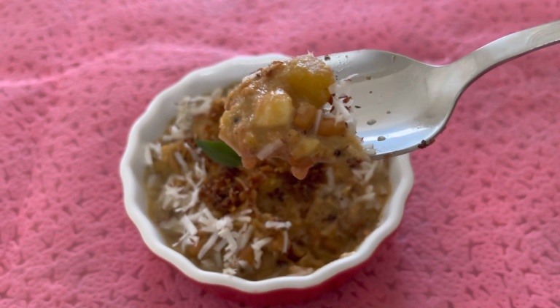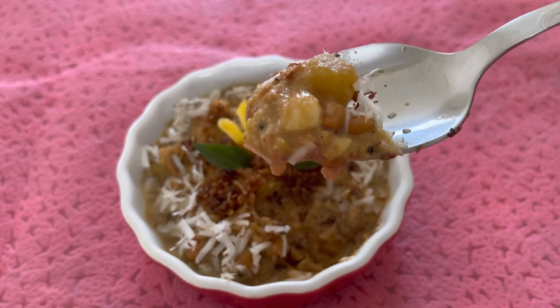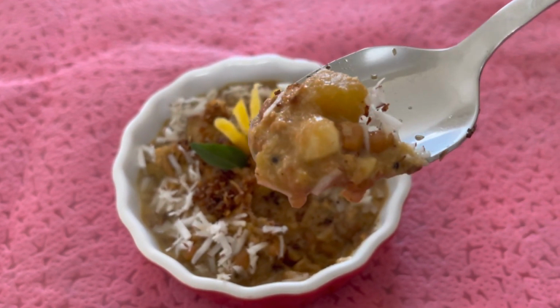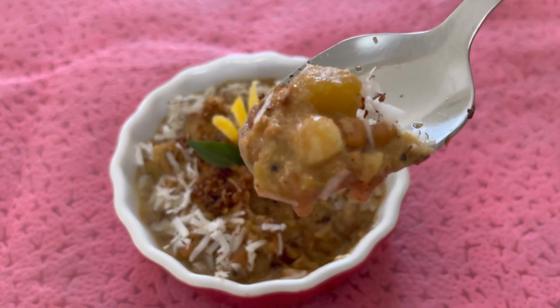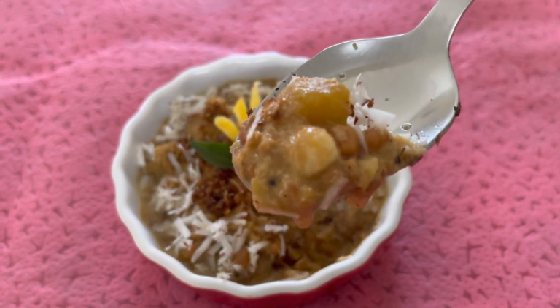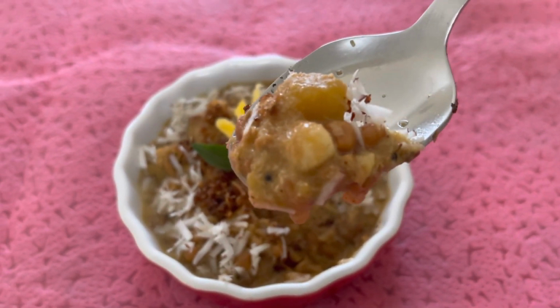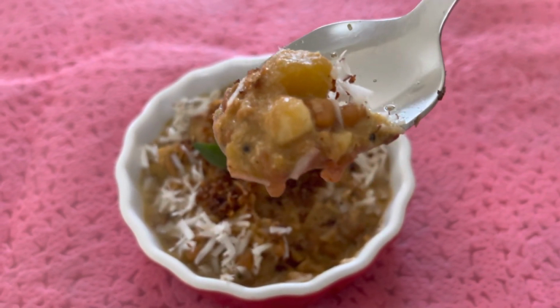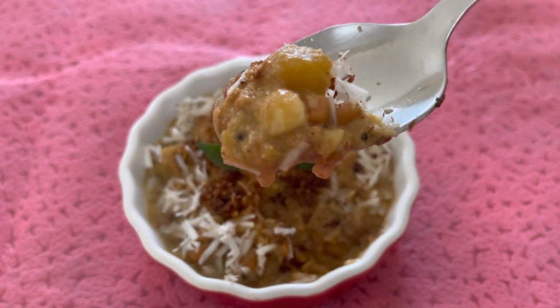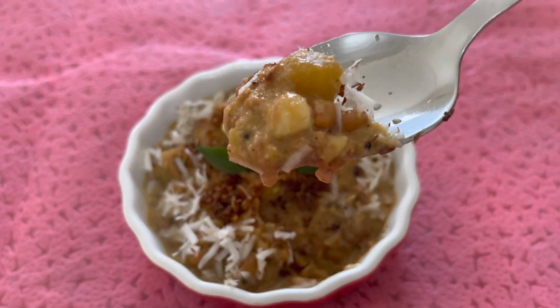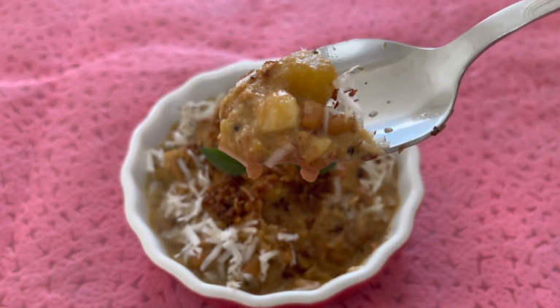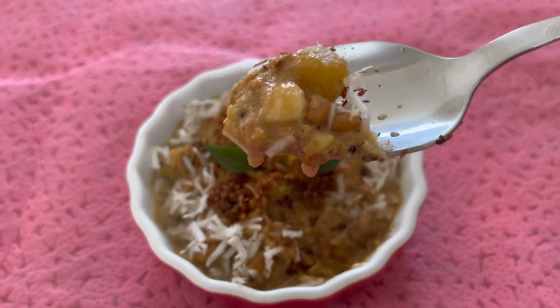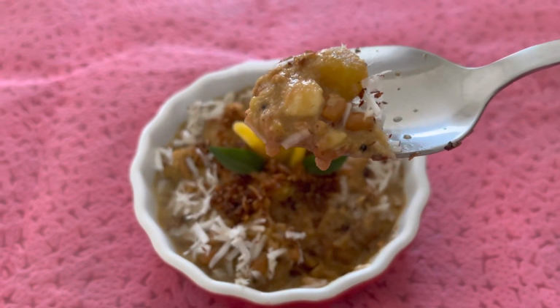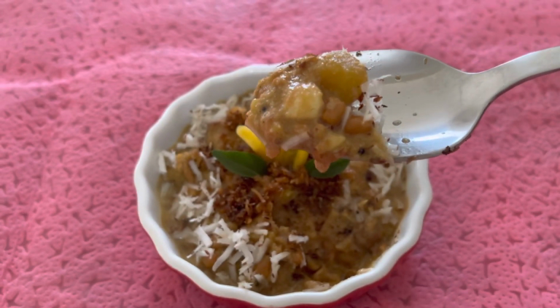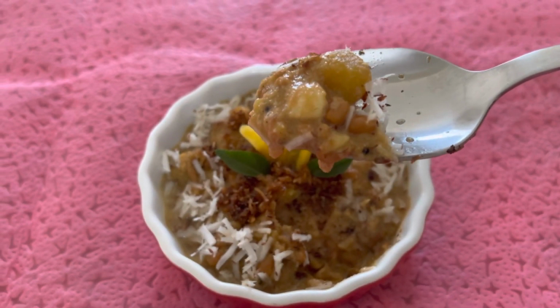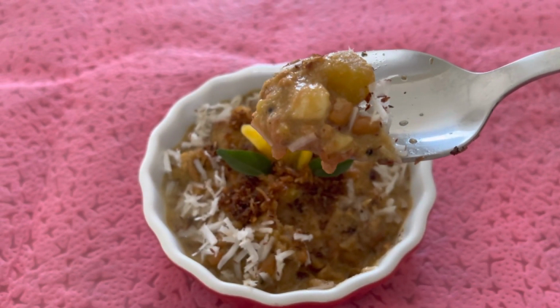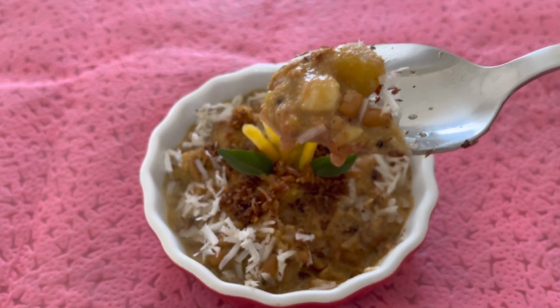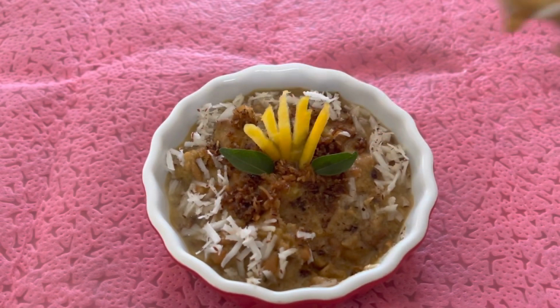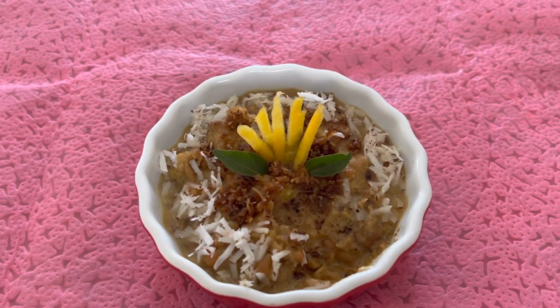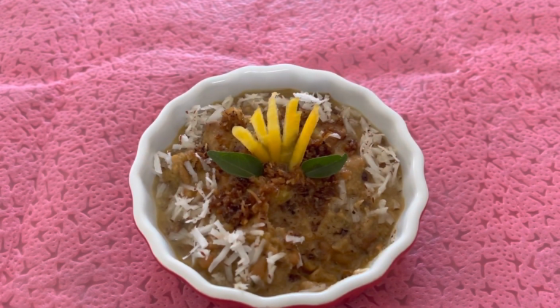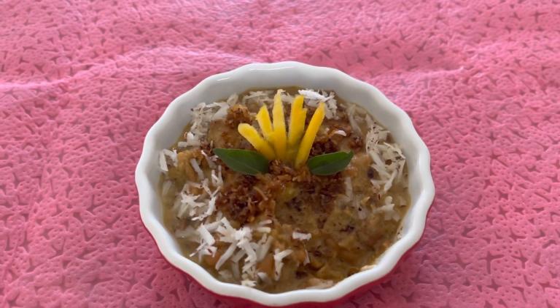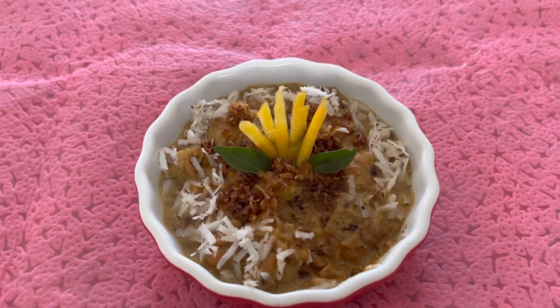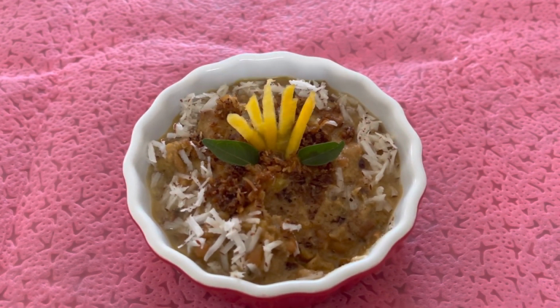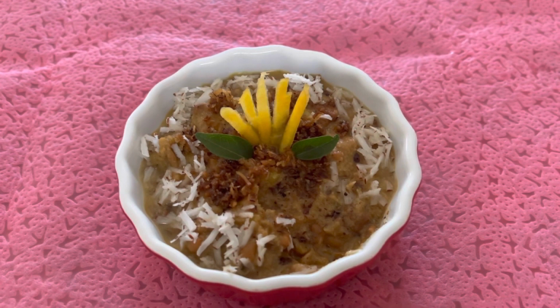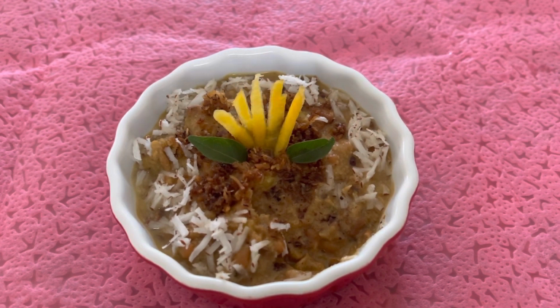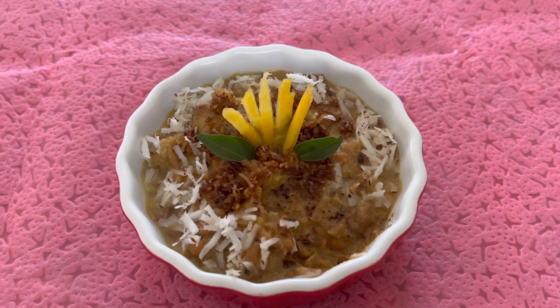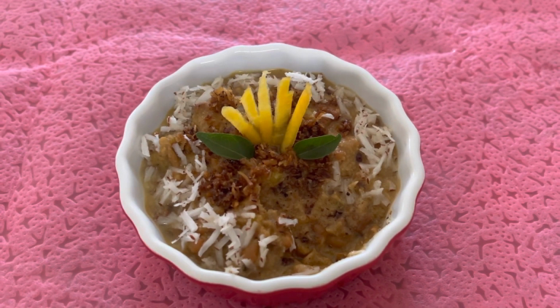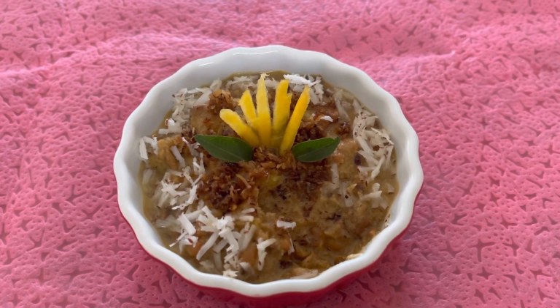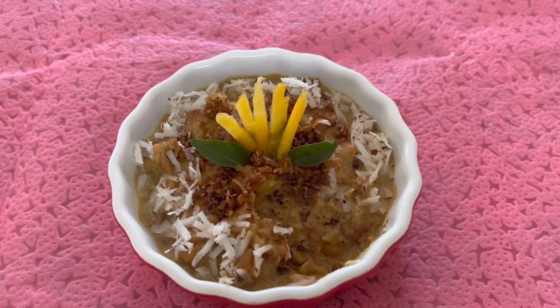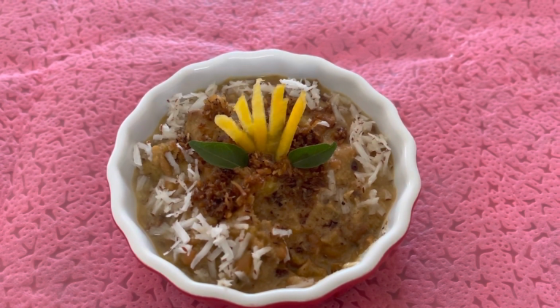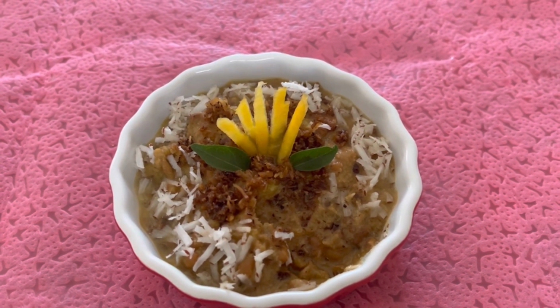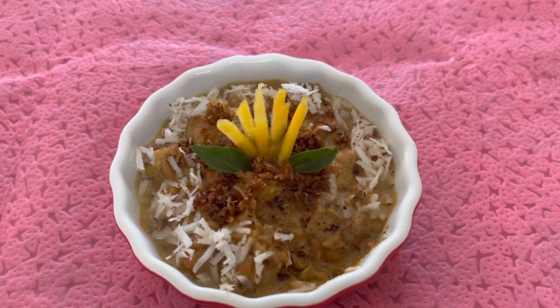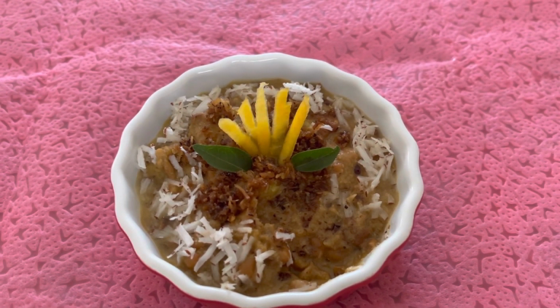This dish is very famous. I have prepared three main ingredients: one is pumpkin, one is Bobberloo, and one is coconut. So, let's get started!